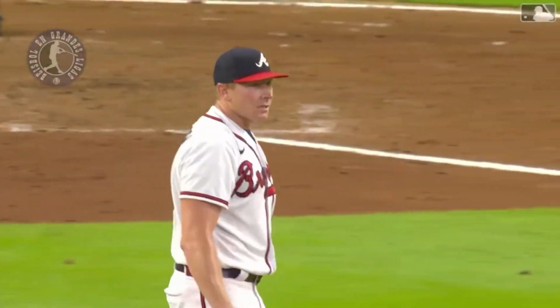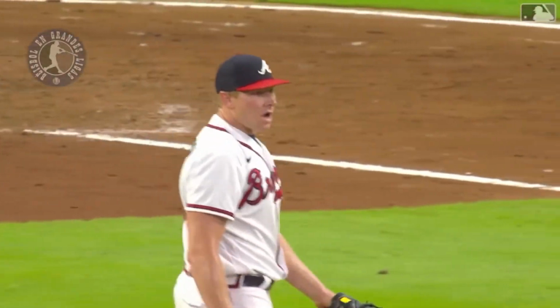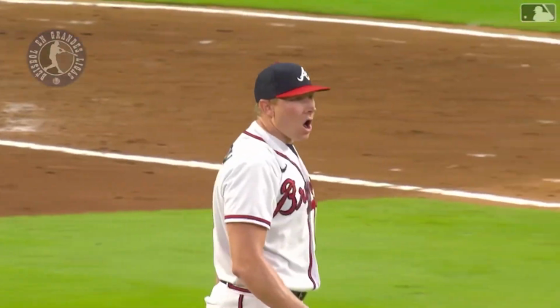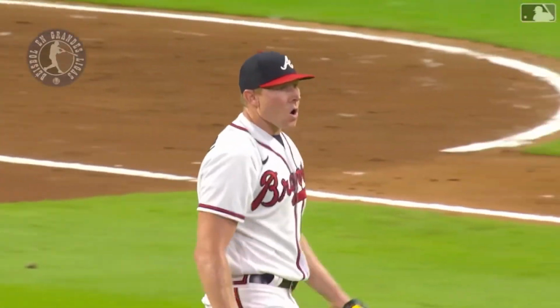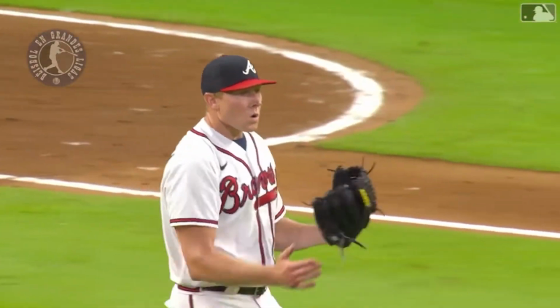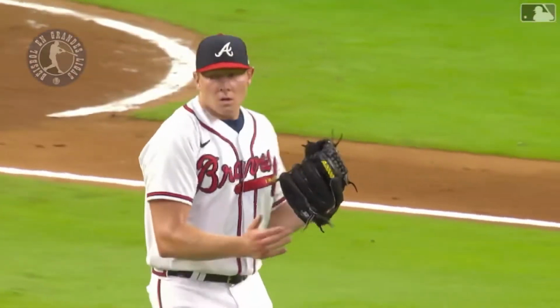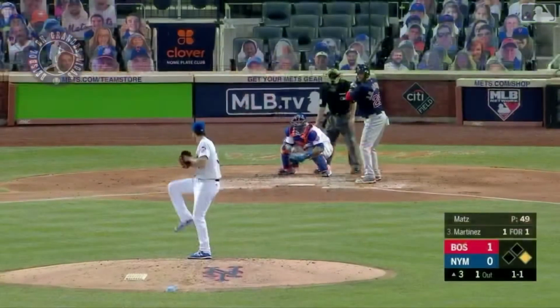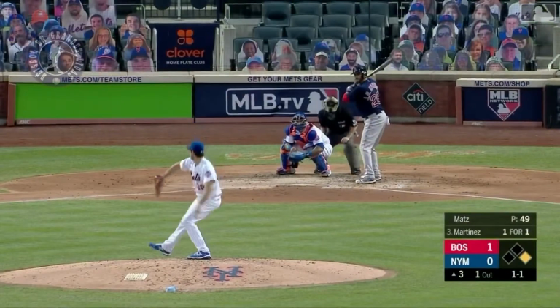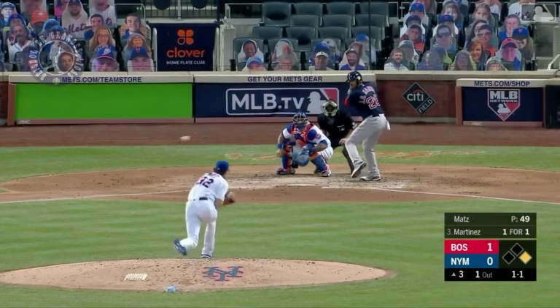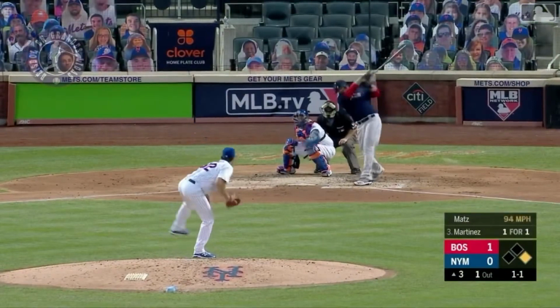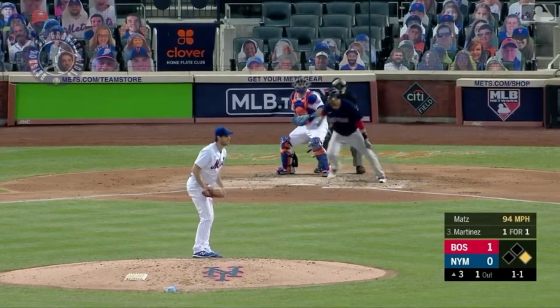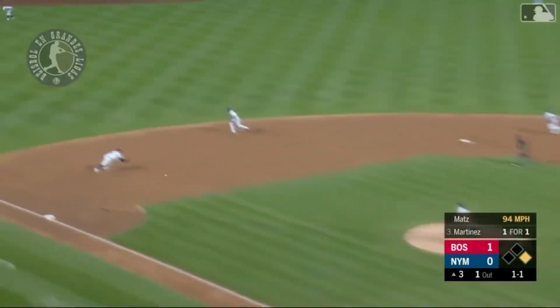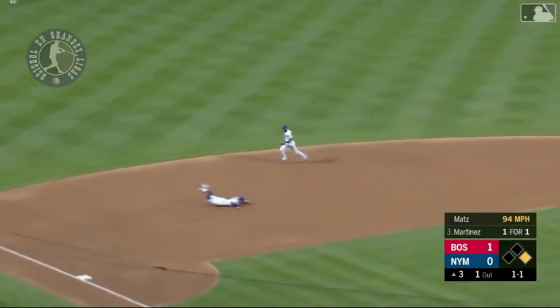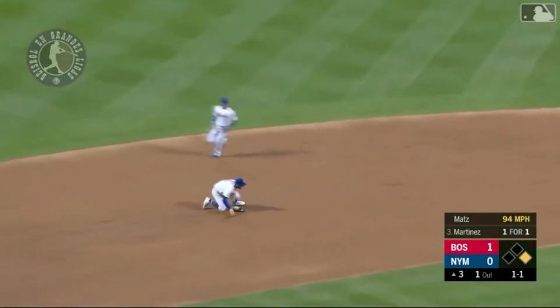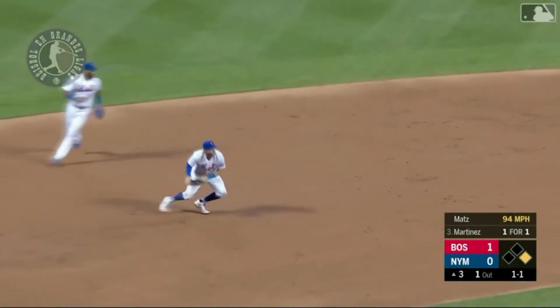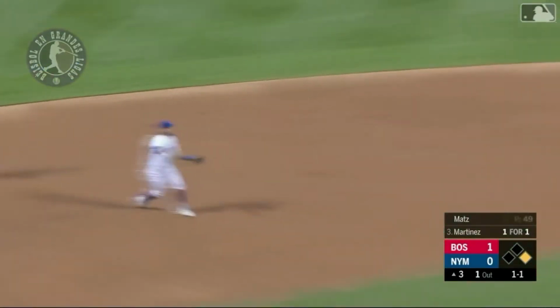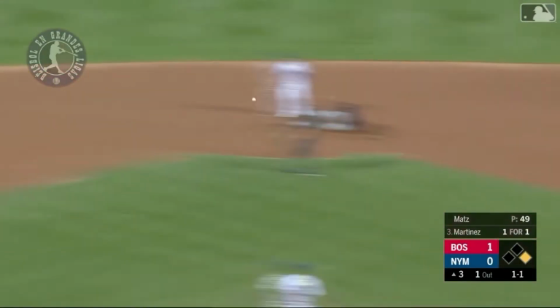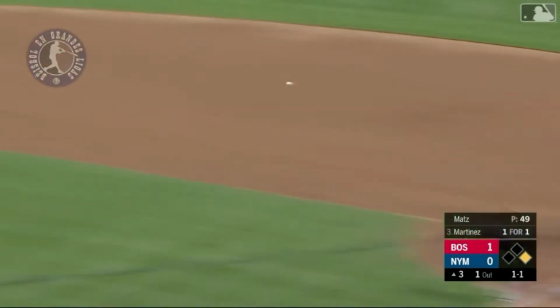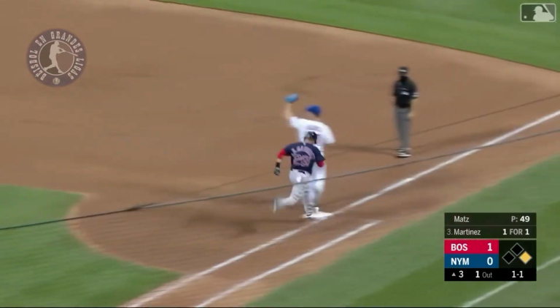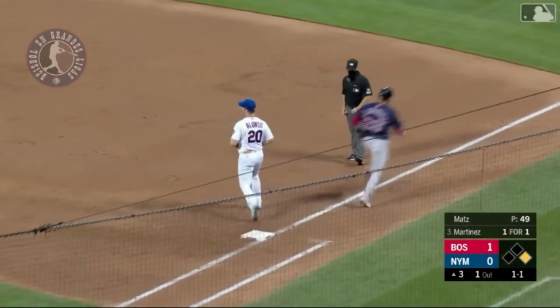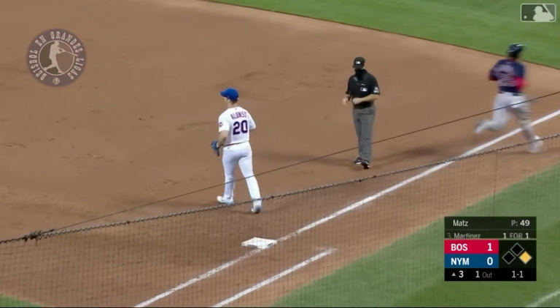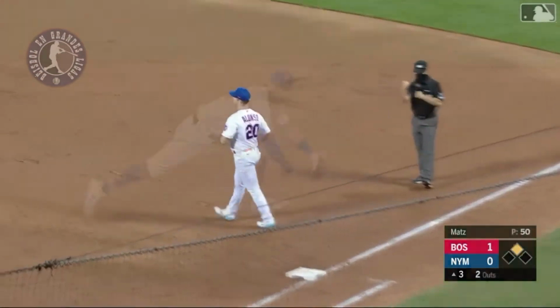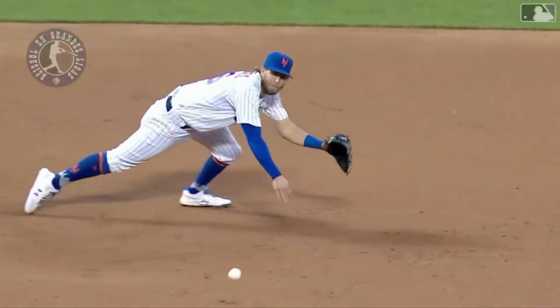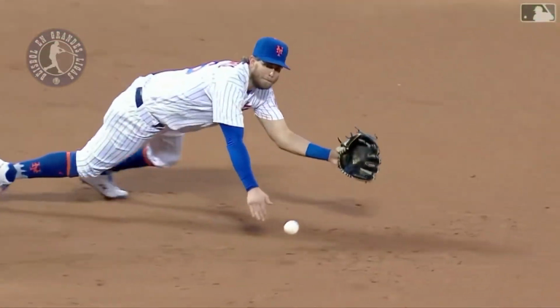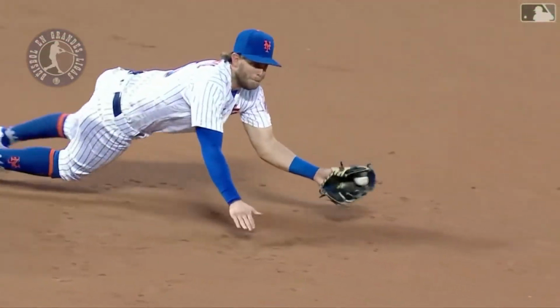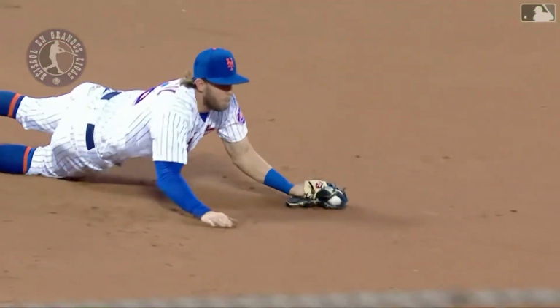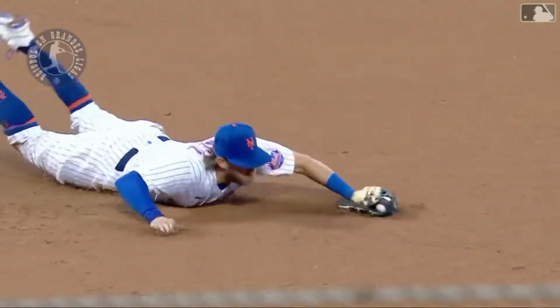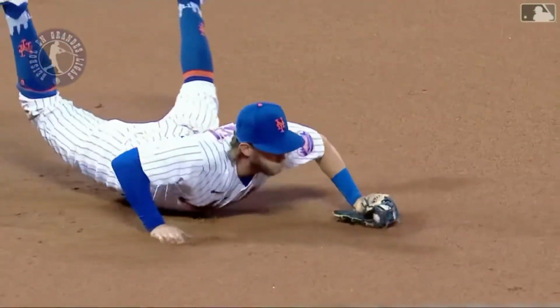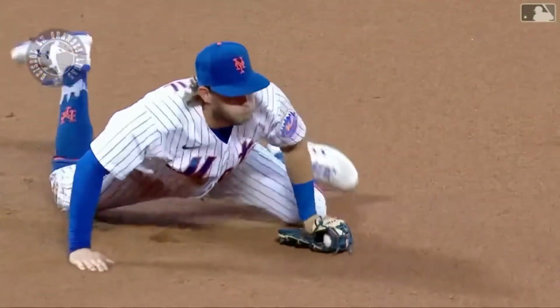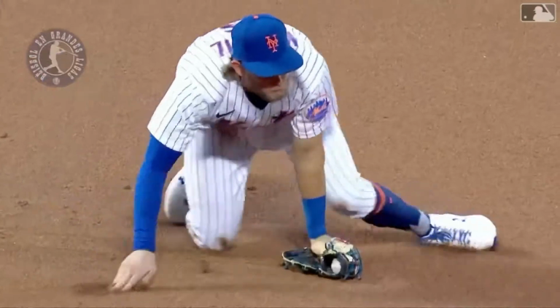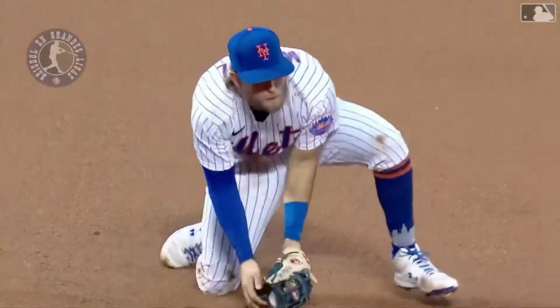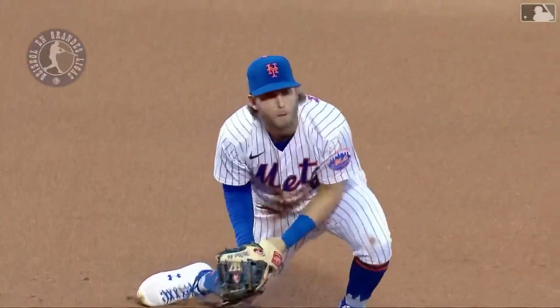Great play — Martinez, left side diving play. McNeil gets up, throws to first in time. It was a great play, and he knew the runner; he knew he had time to get up and throw it to first.